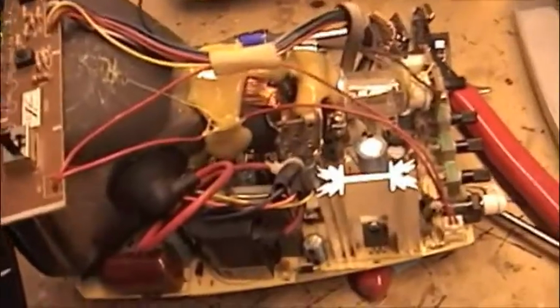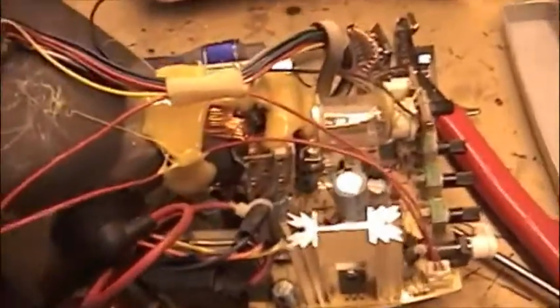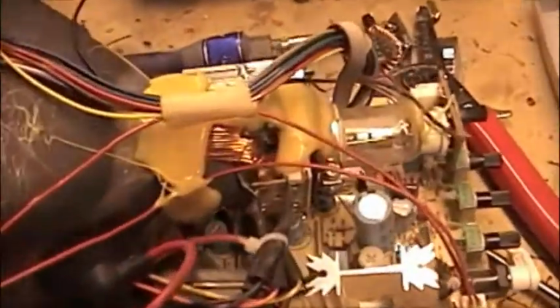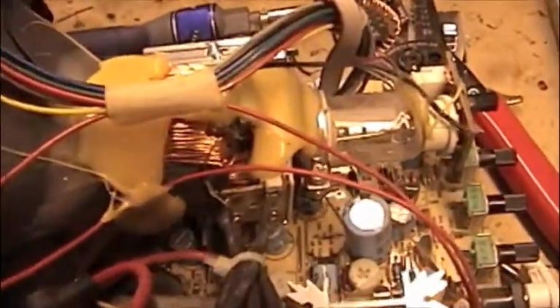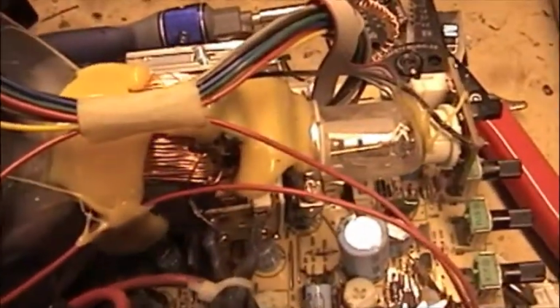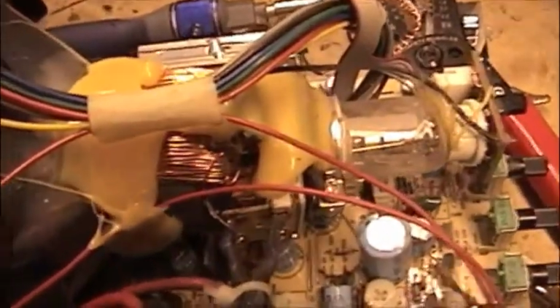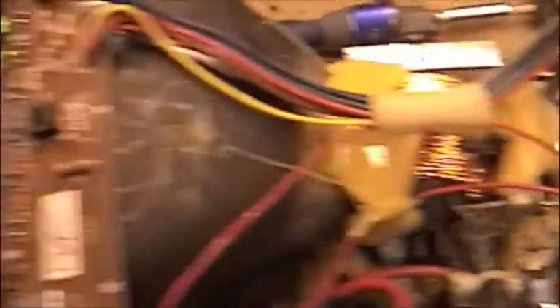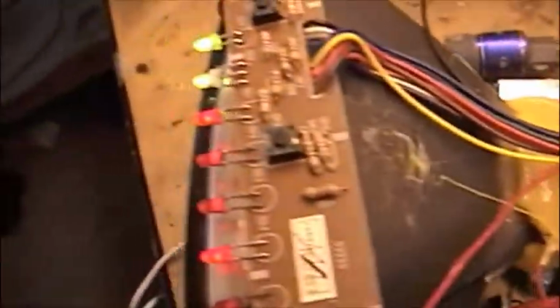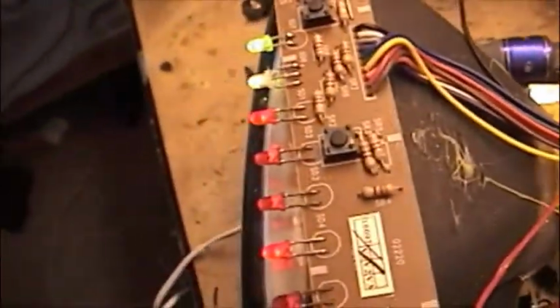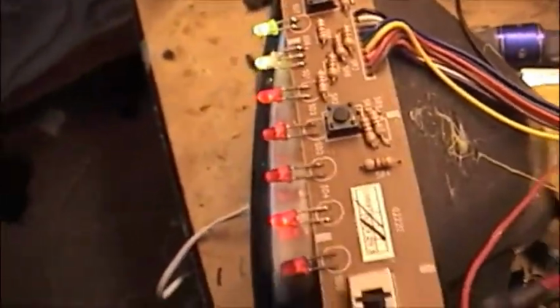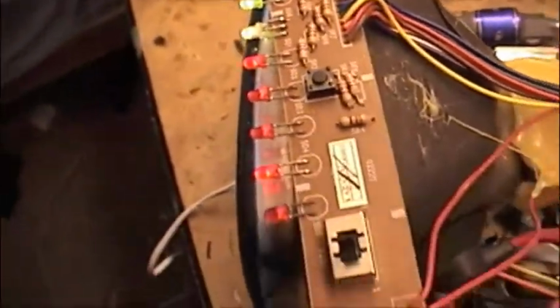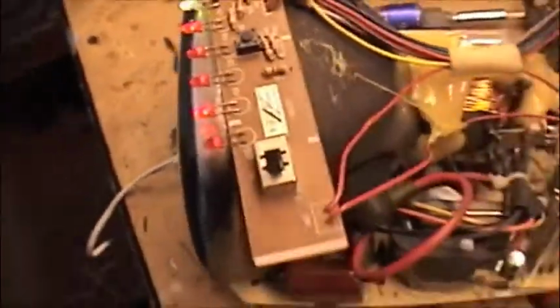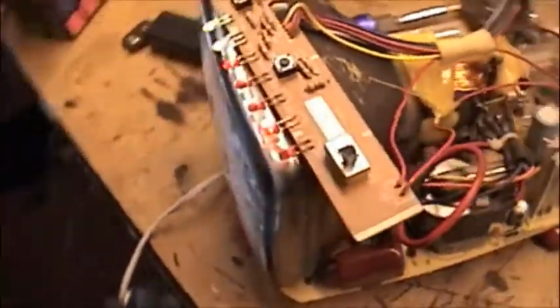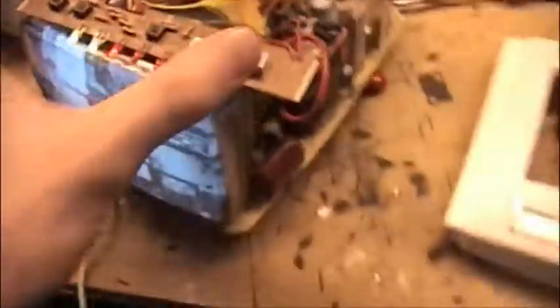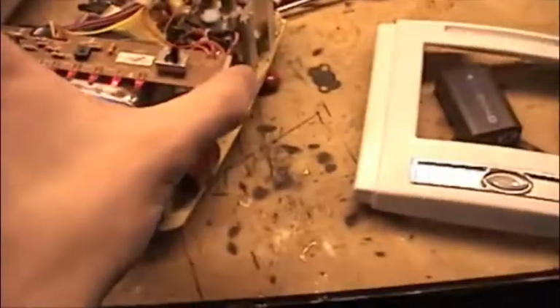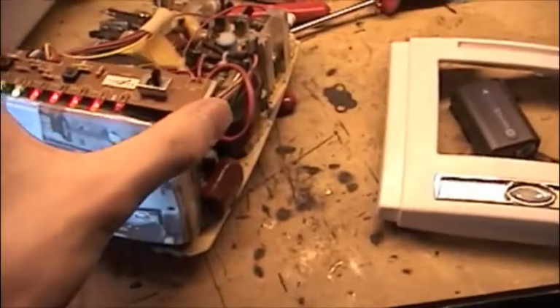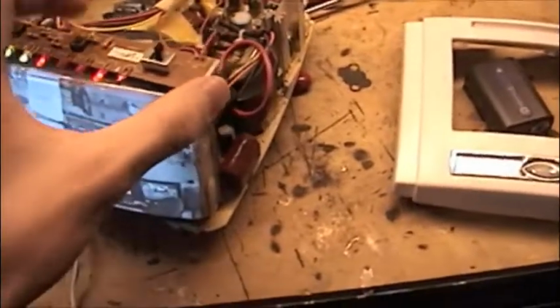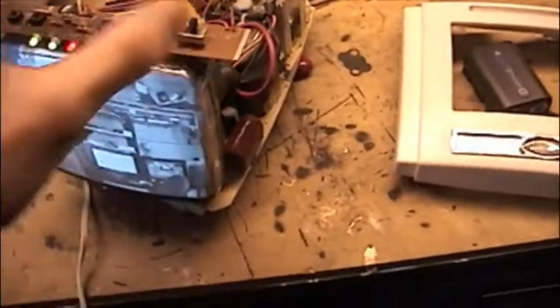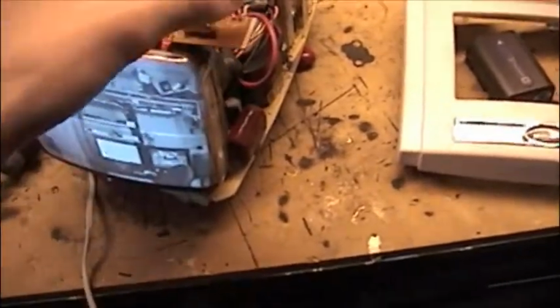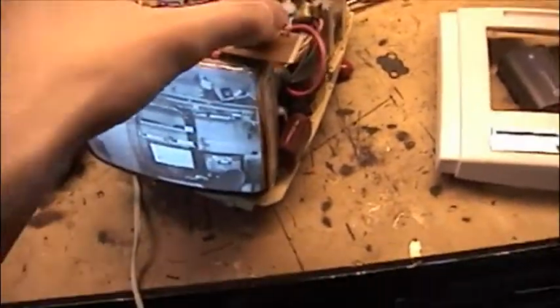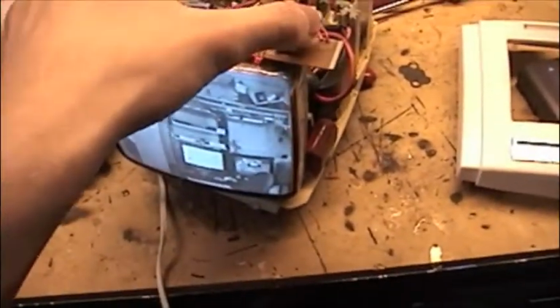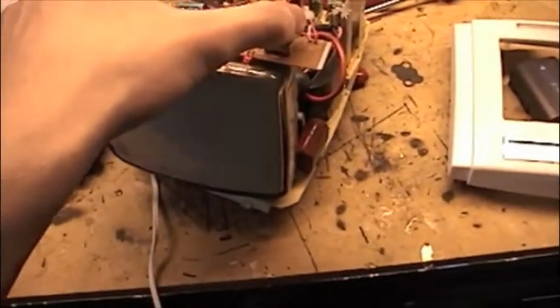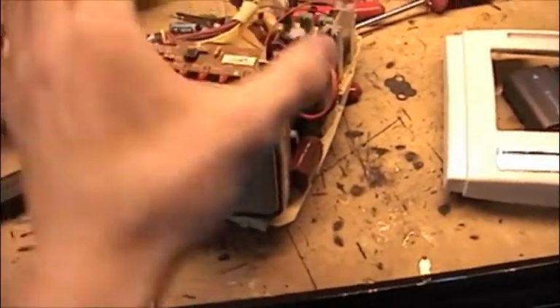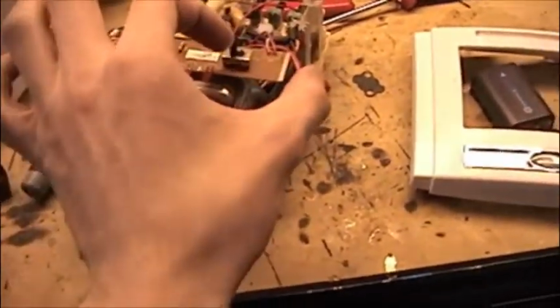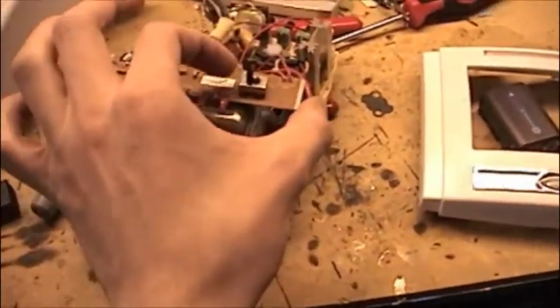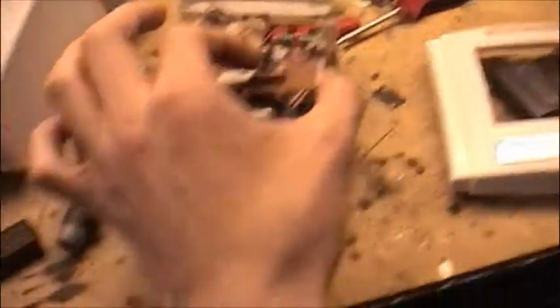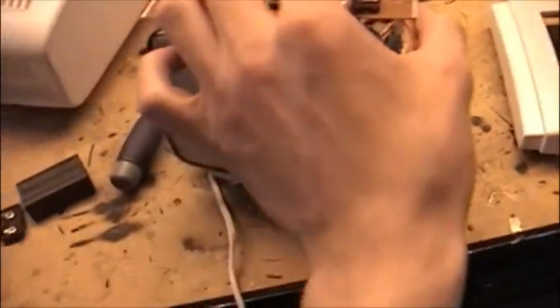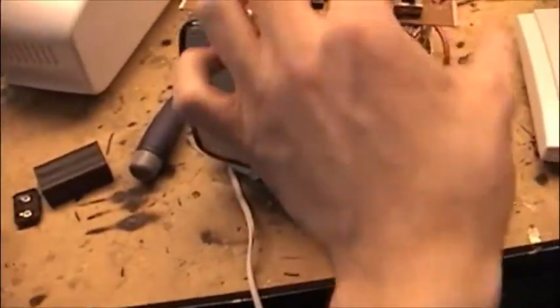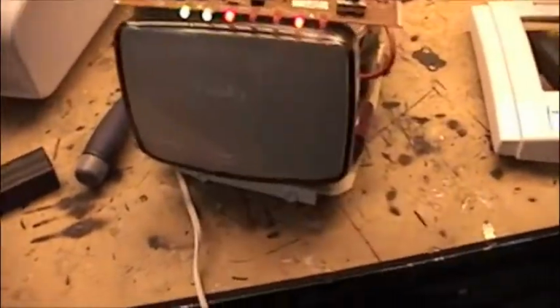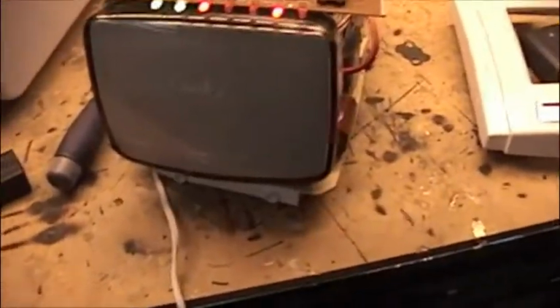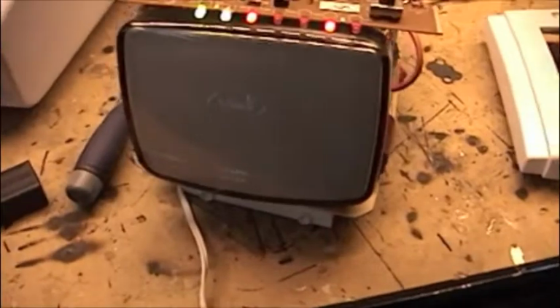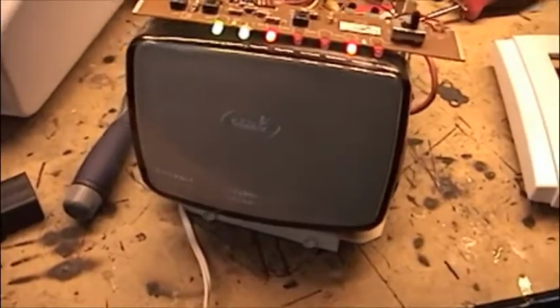Here's the inside. Here are the controls. So this turns it off, then you just turn it back on.